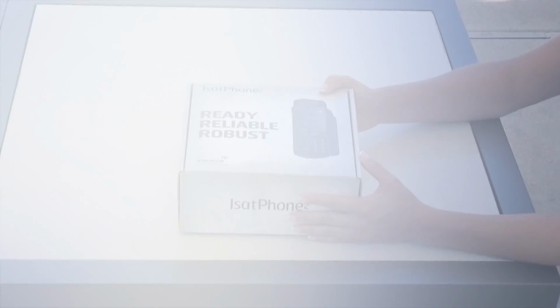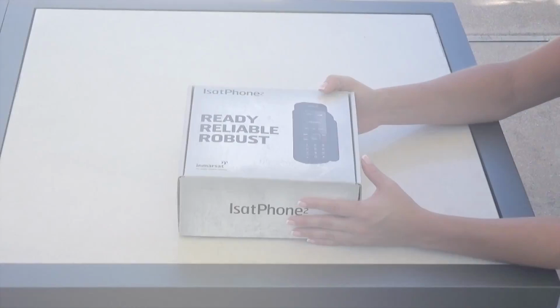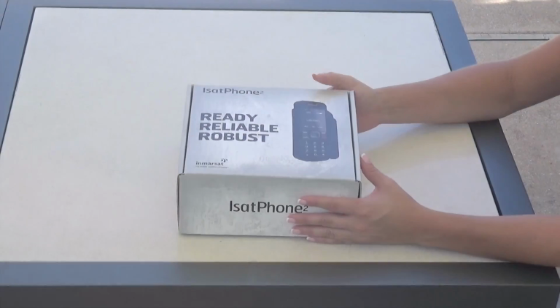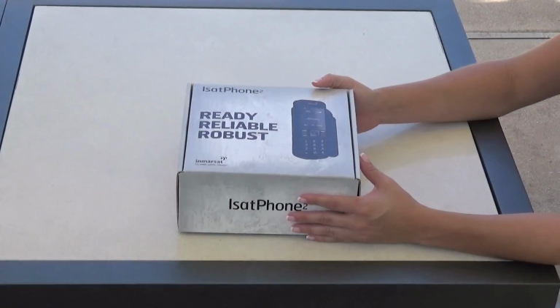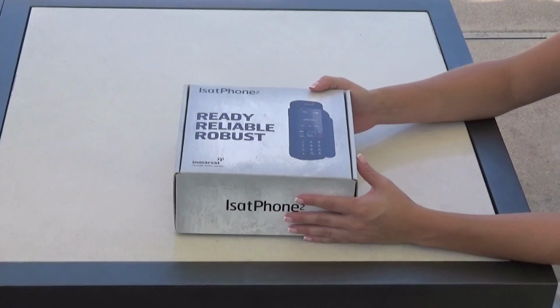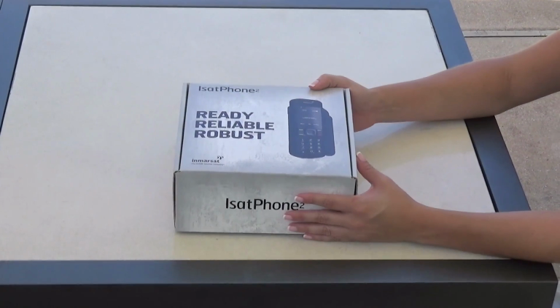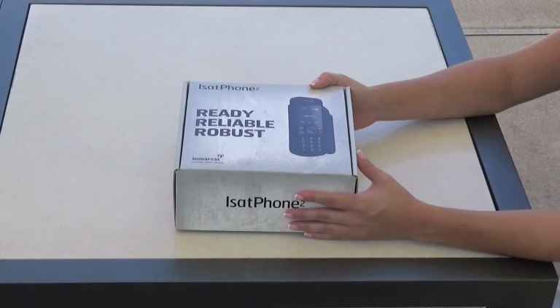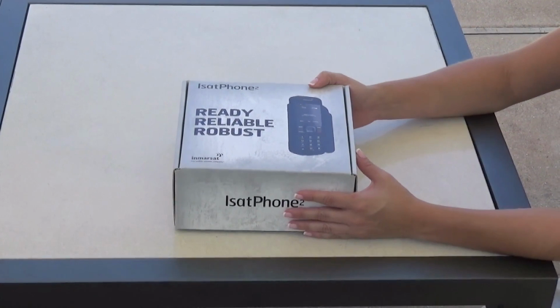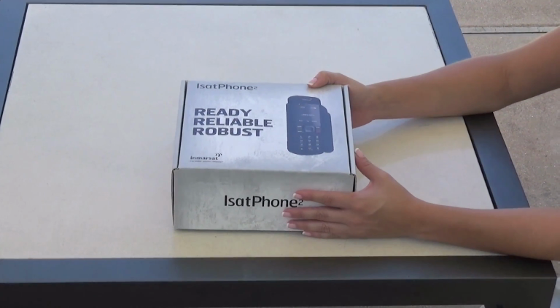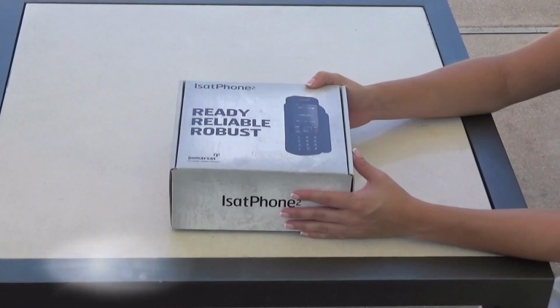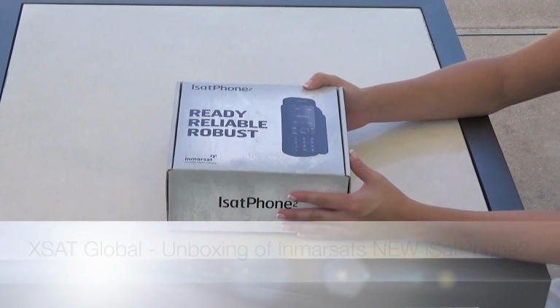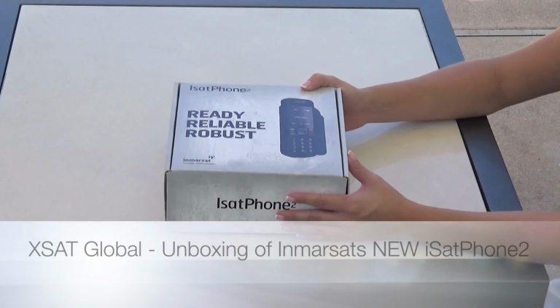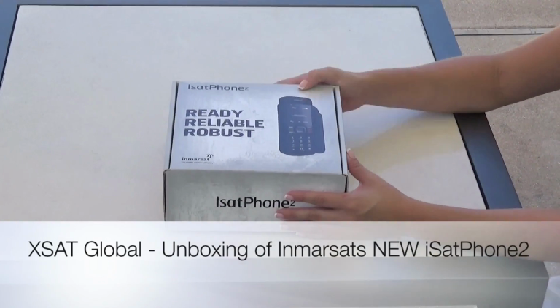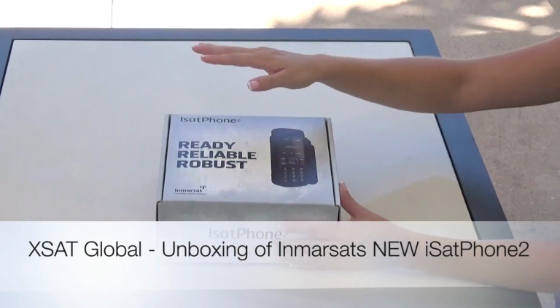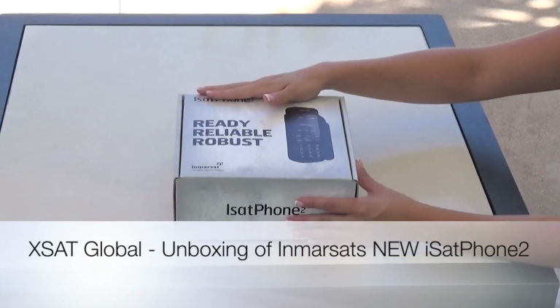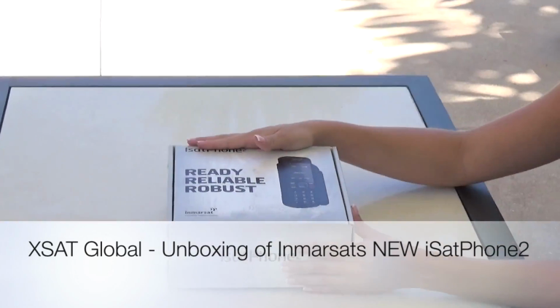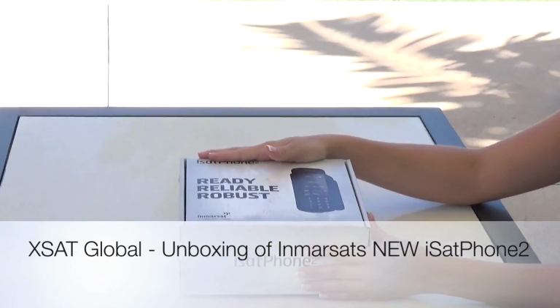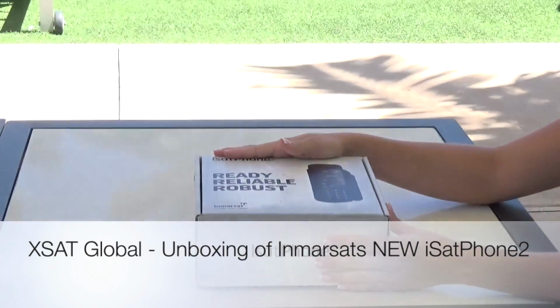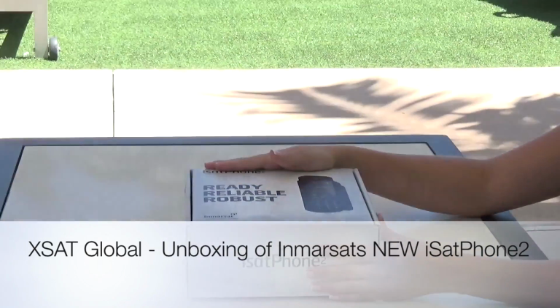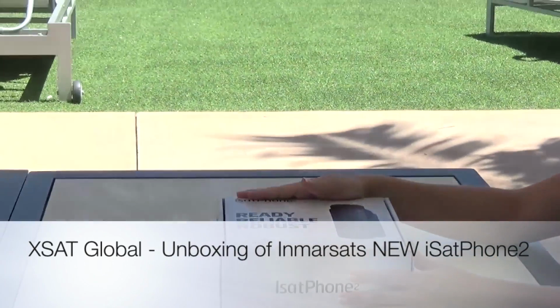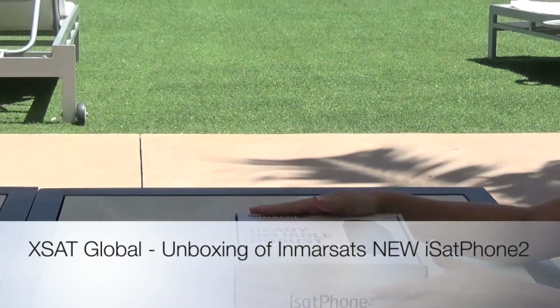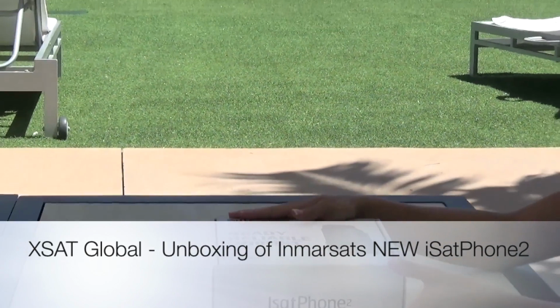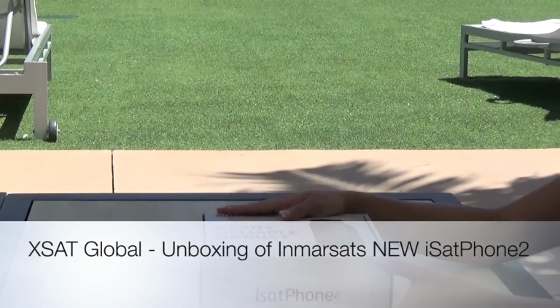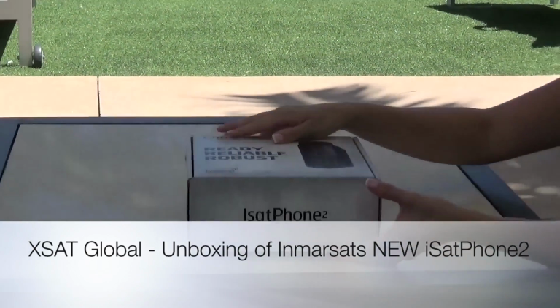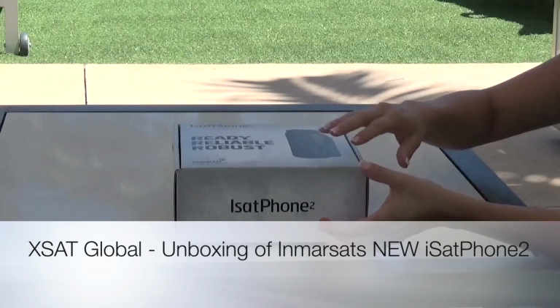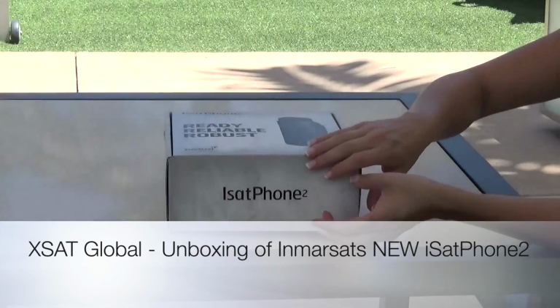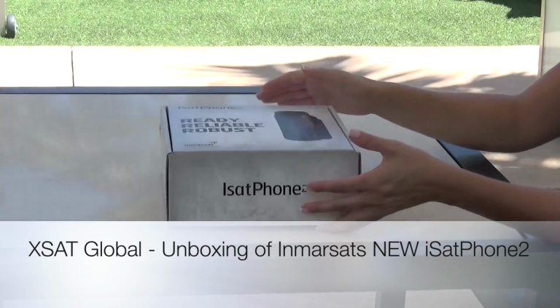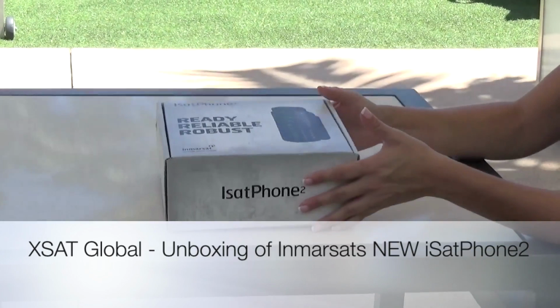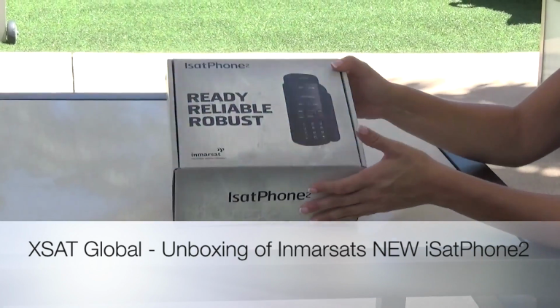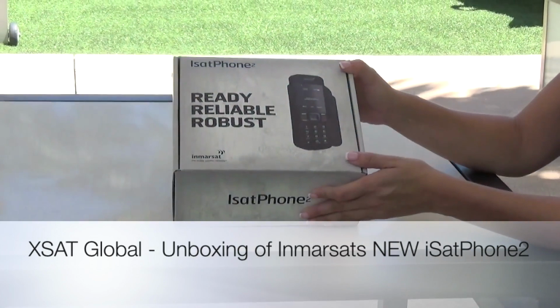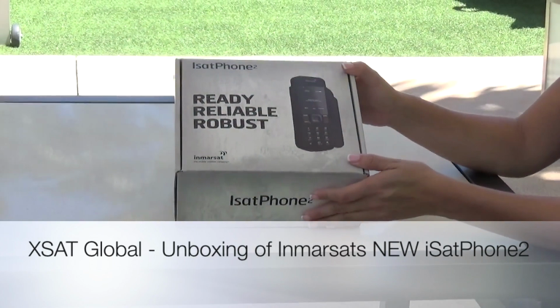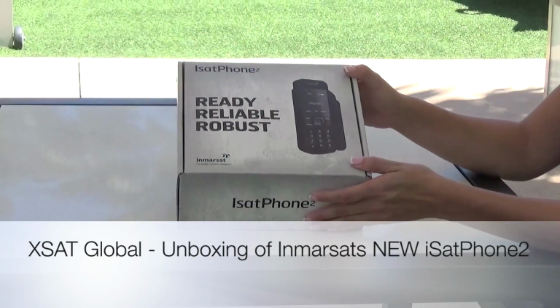This is Vivian Suarez with AXSAT Global. I'm about to show you the unboxing of the new iSAT Phone 2 from Inmarsat. This phone does exactly what is shown on the box.